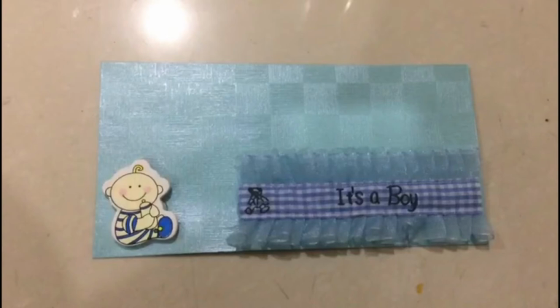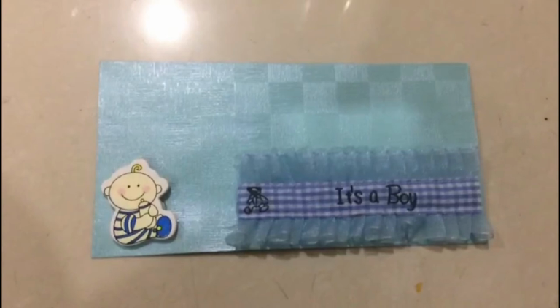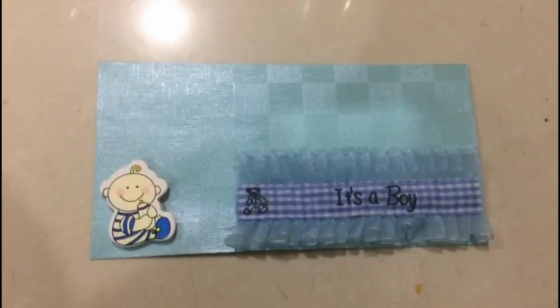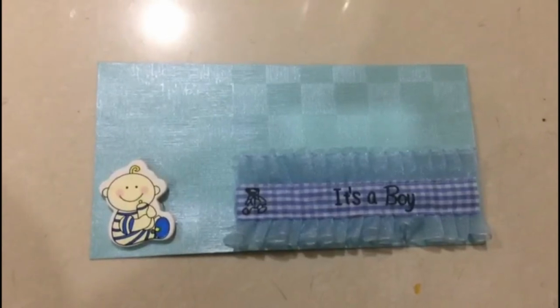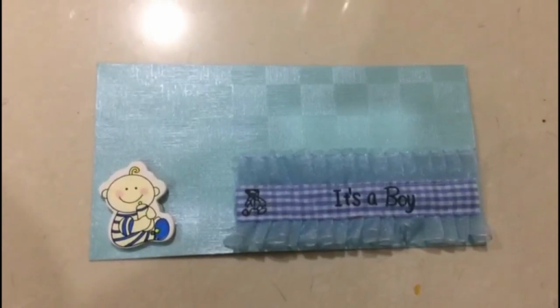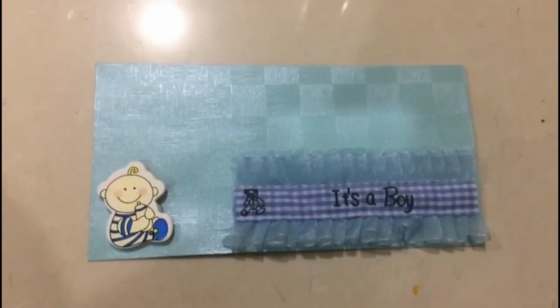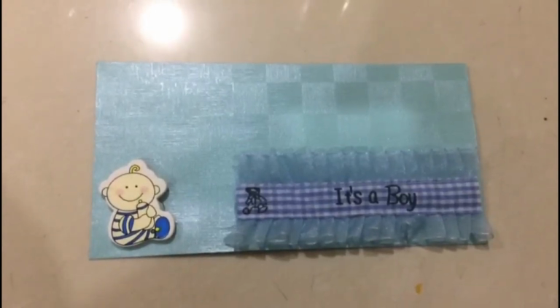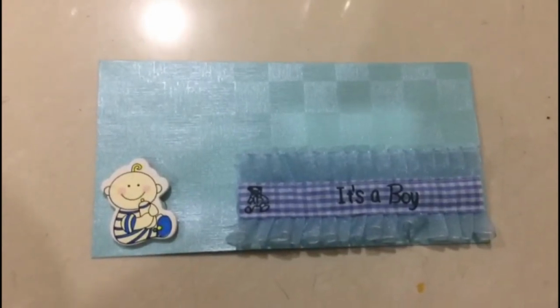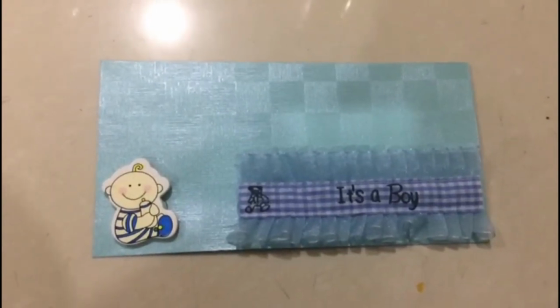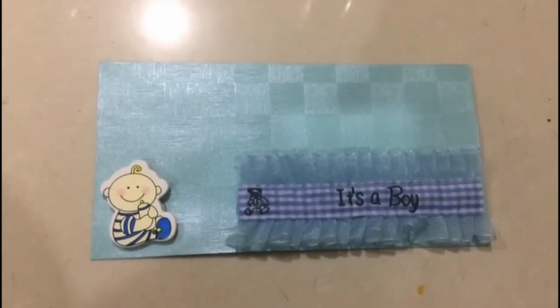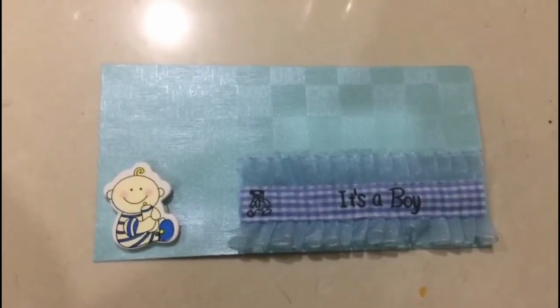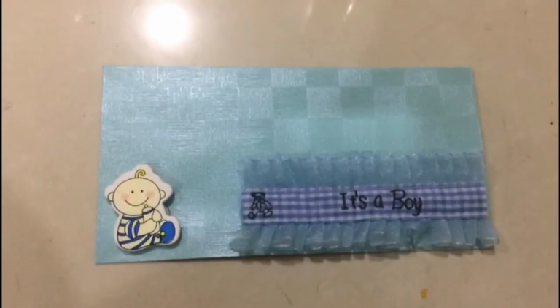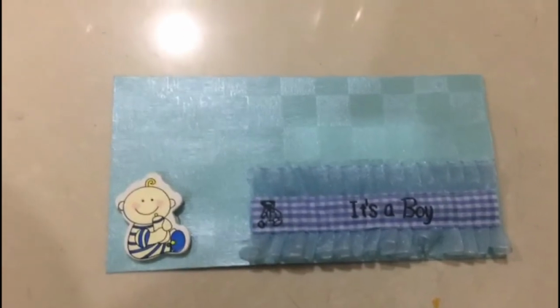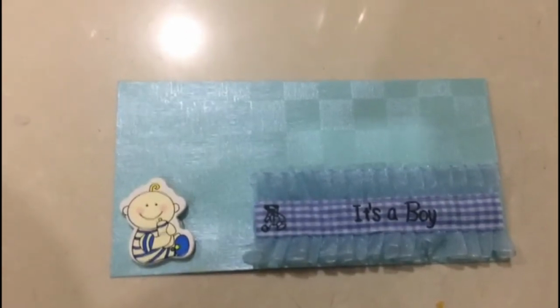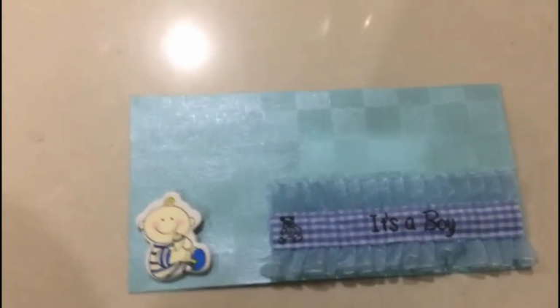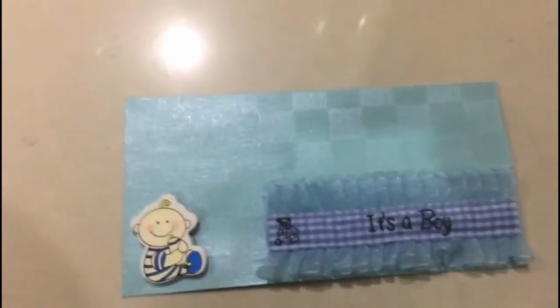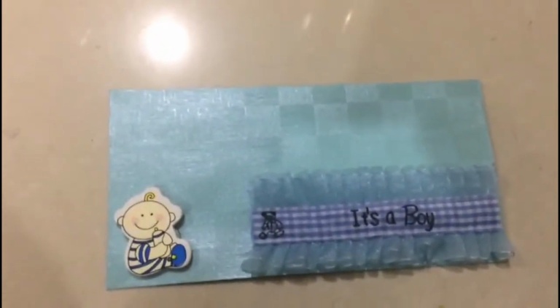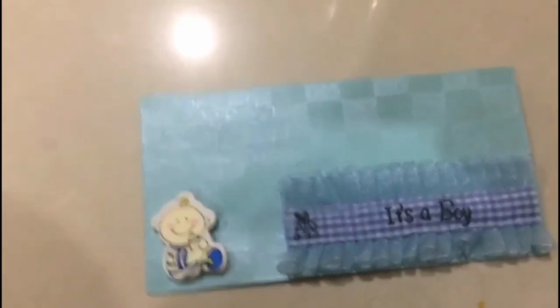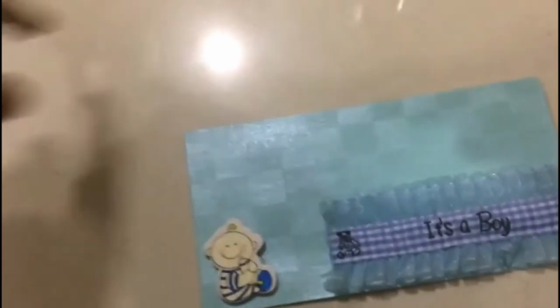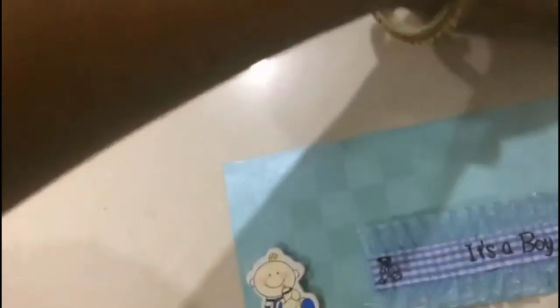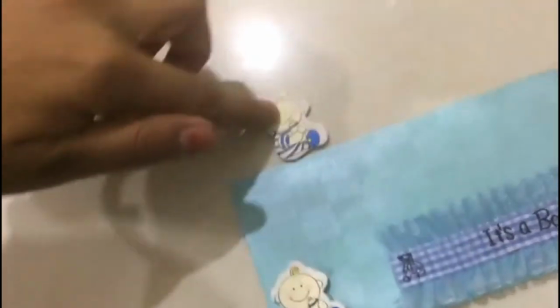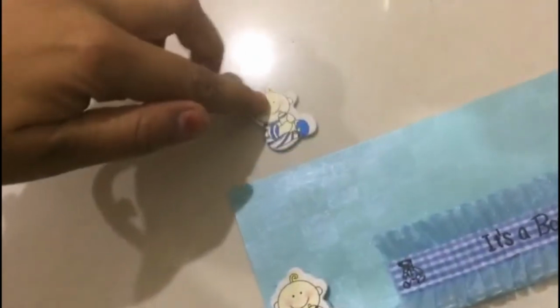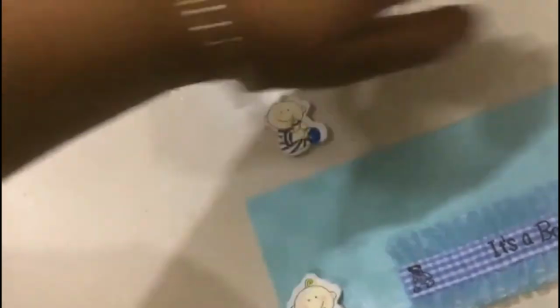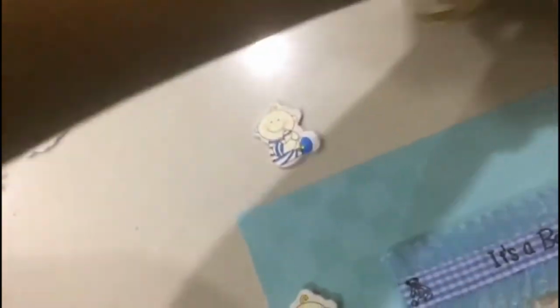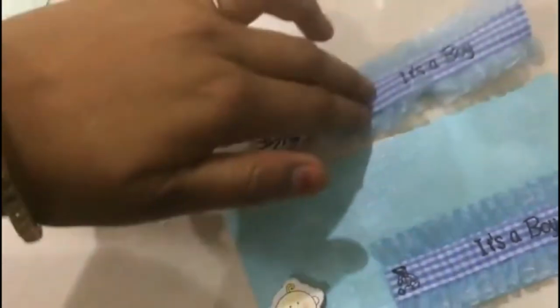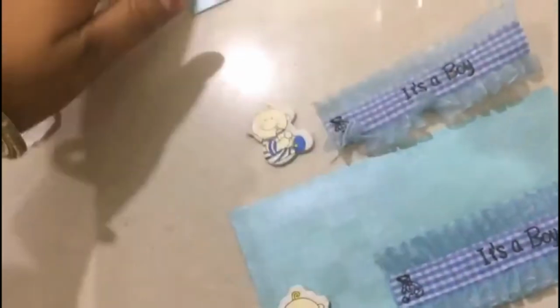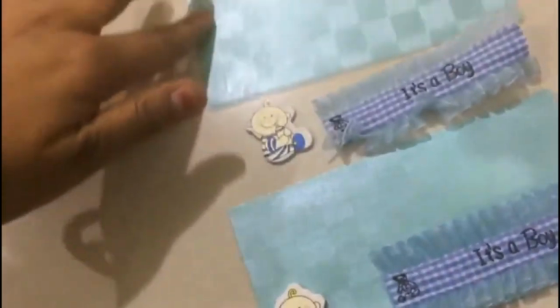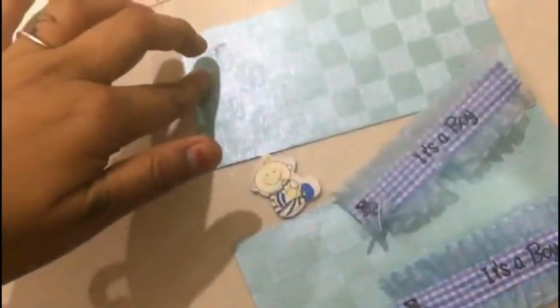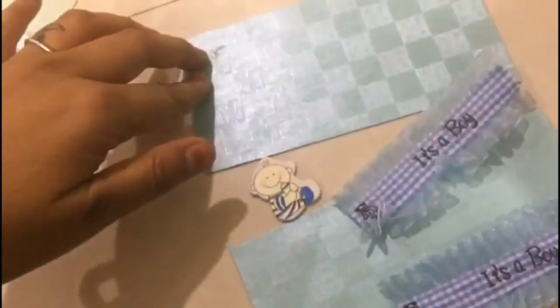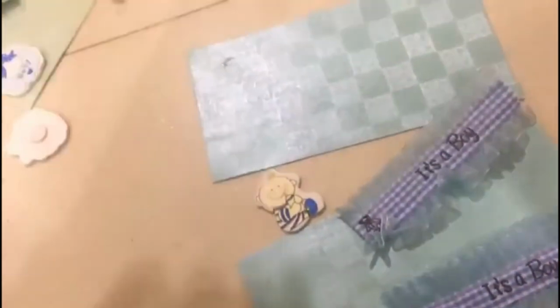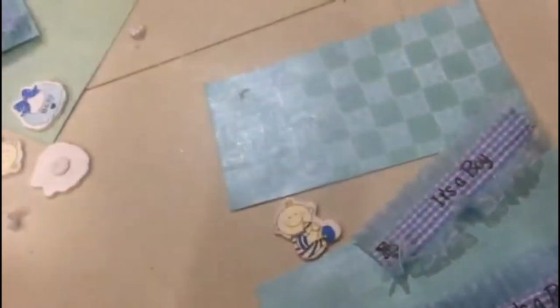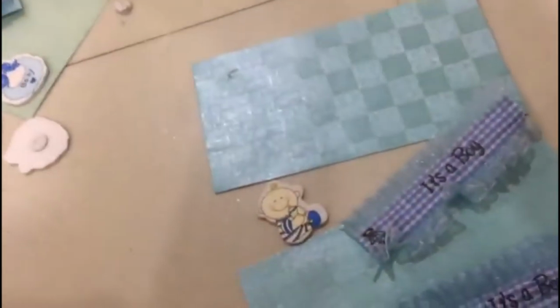Hi! Welcome to Mysterious Craft. Today we will learn baby boy announcement envelopes. We will need a sticker, a ribbon, an envelope, and some glue of course.